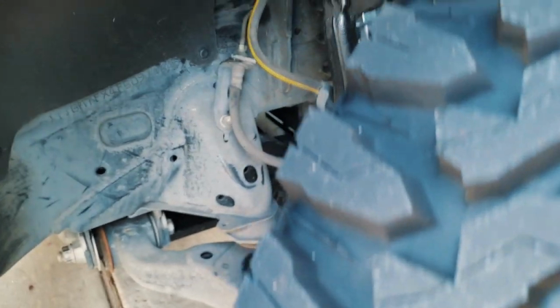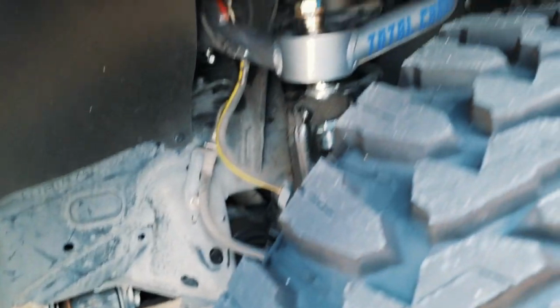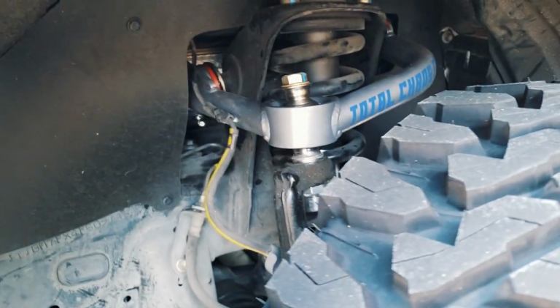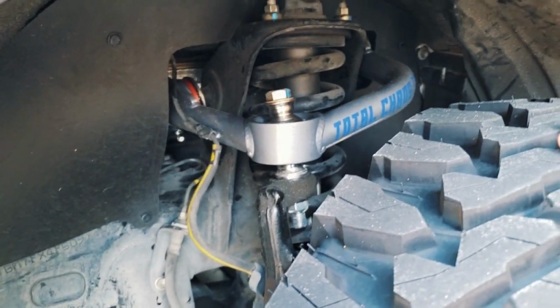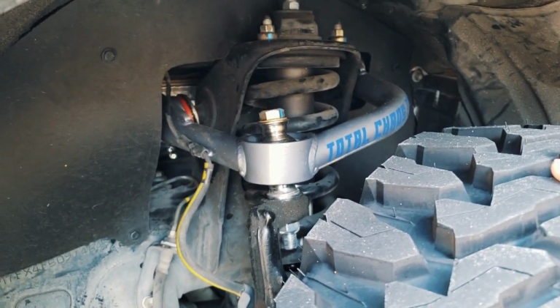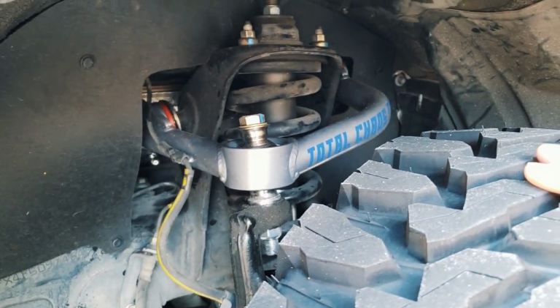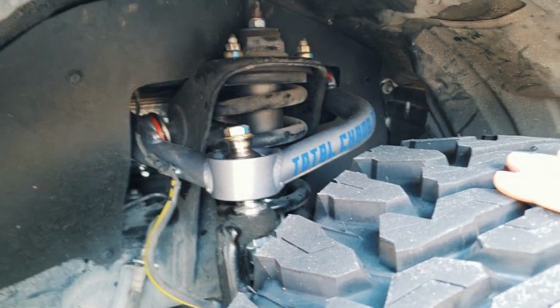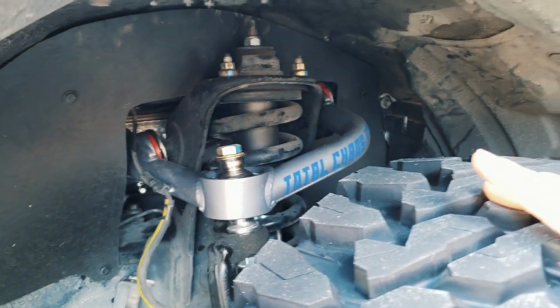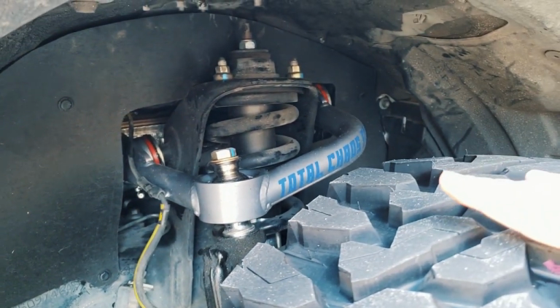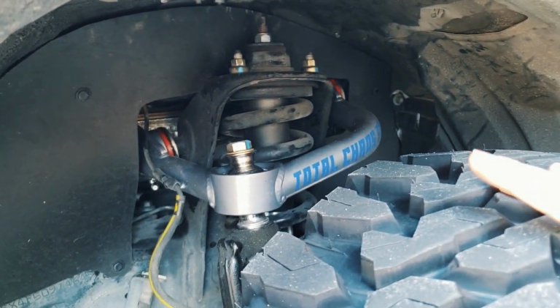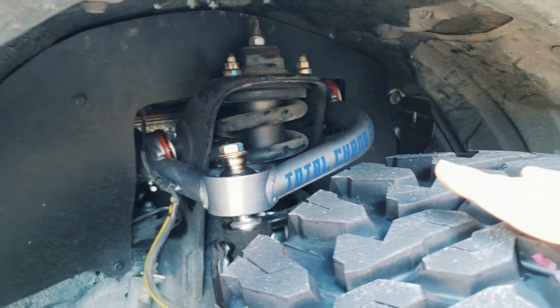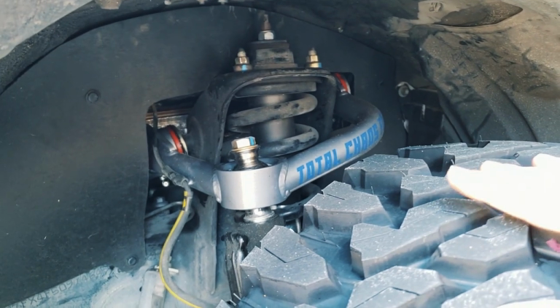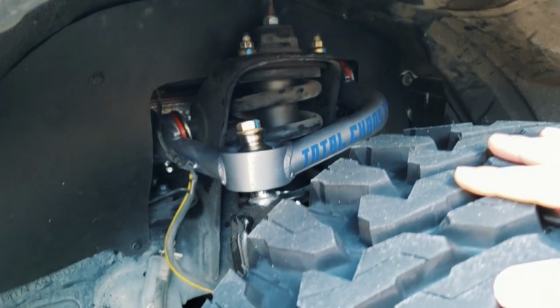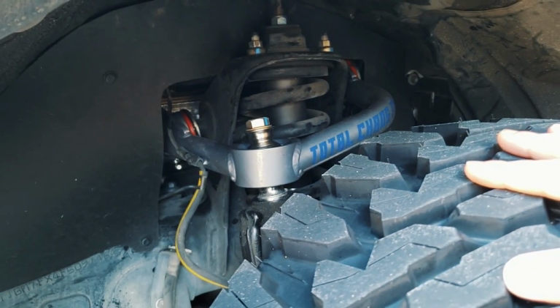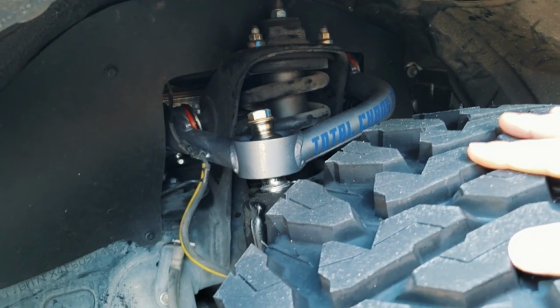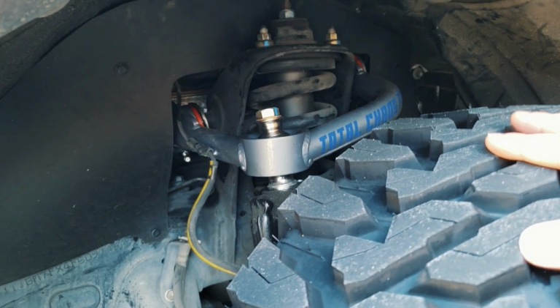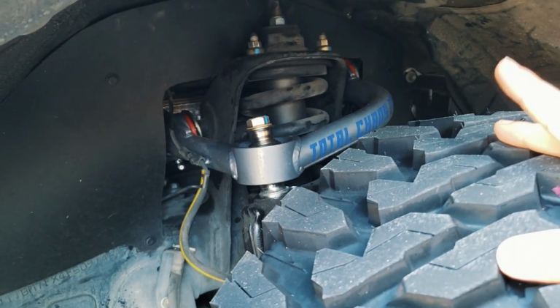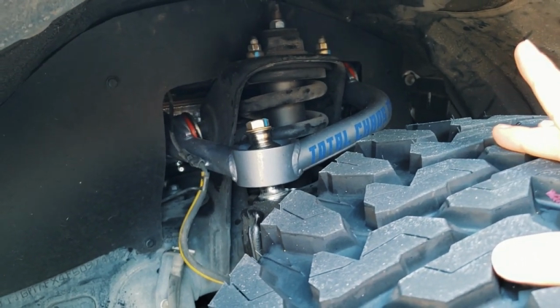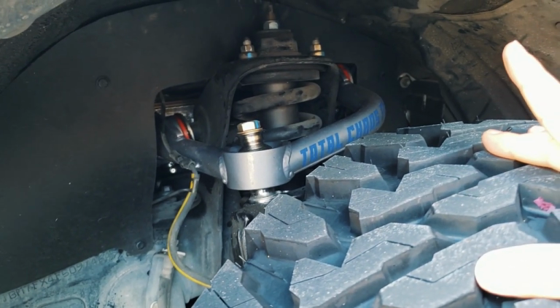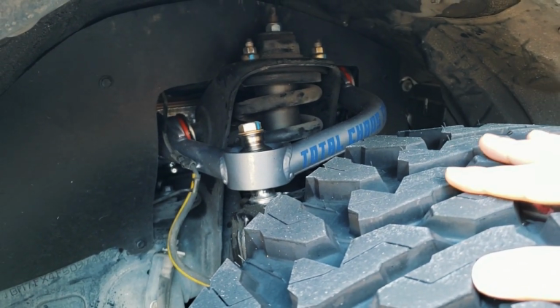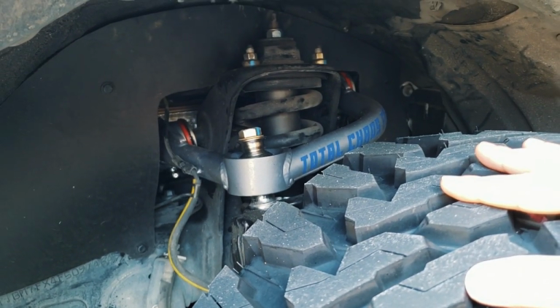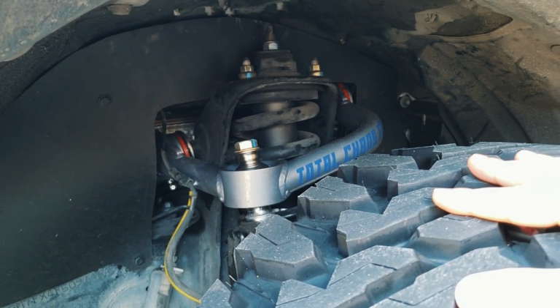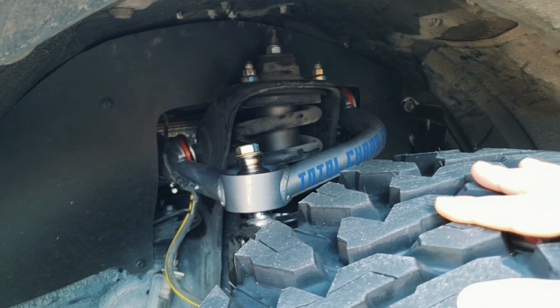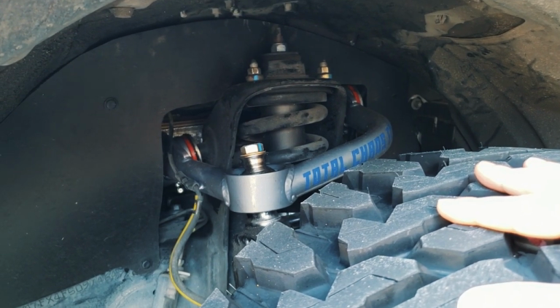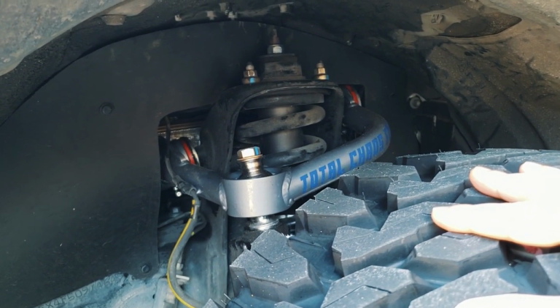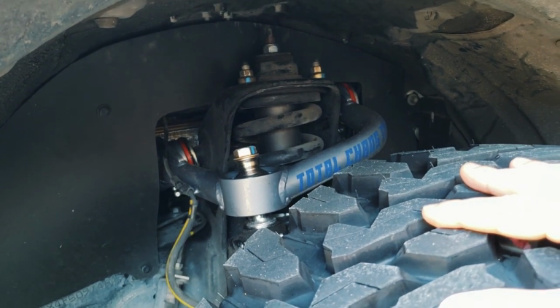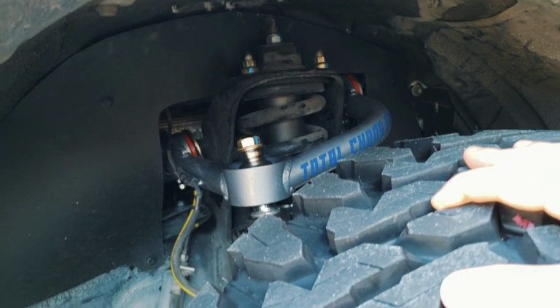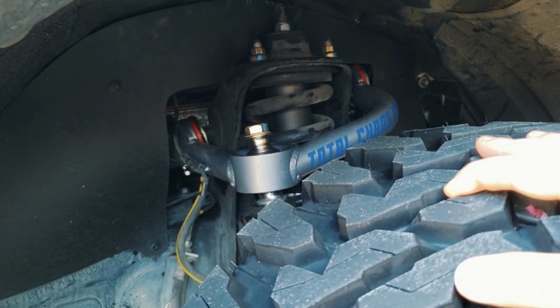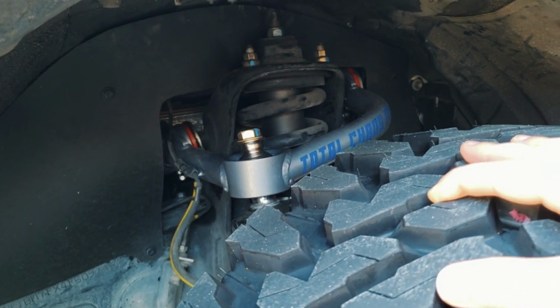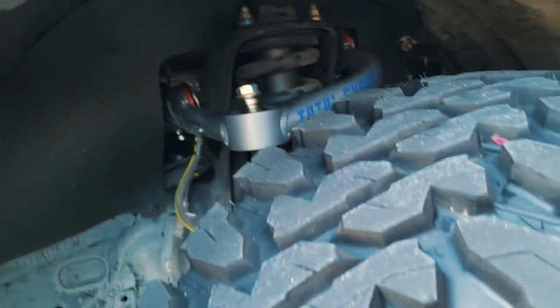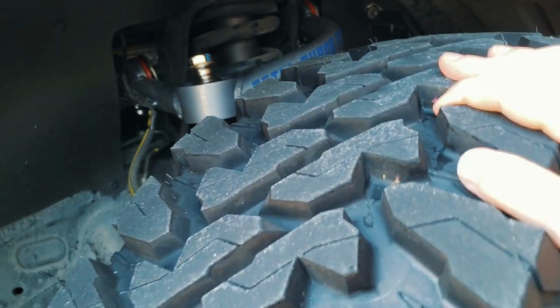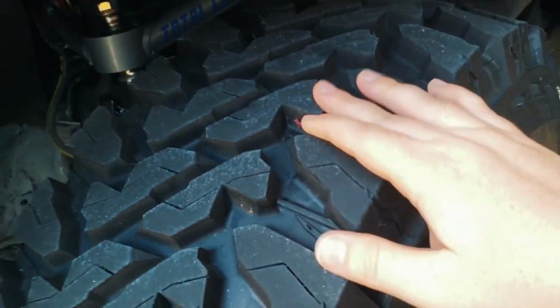So I have Bilstein 5100s in the front right now and King suspension in the back. For upper control arms, I have Total Chaos upper control arms — been really happy with them, no noises or anything like that so far, so hopefully that stays the way it is.